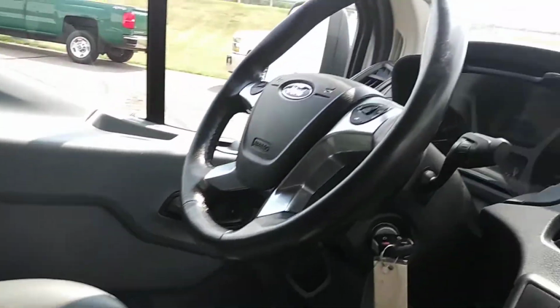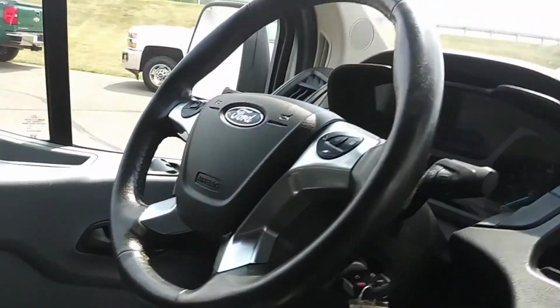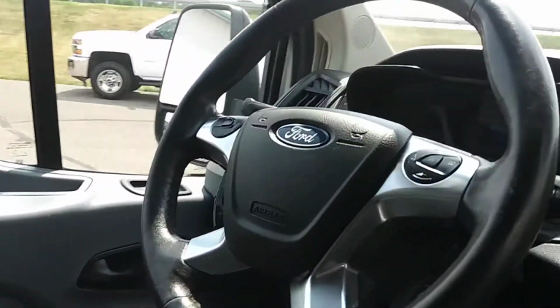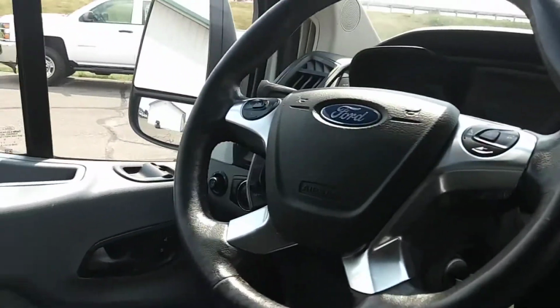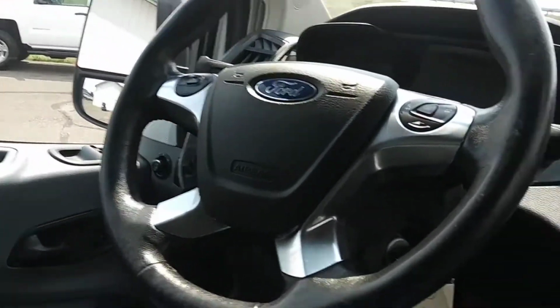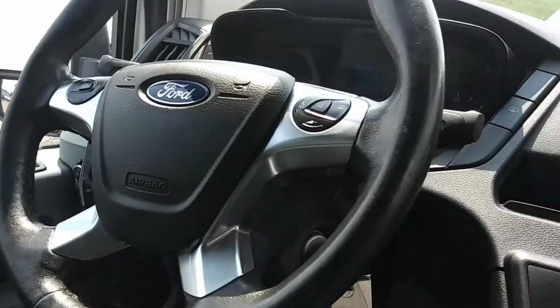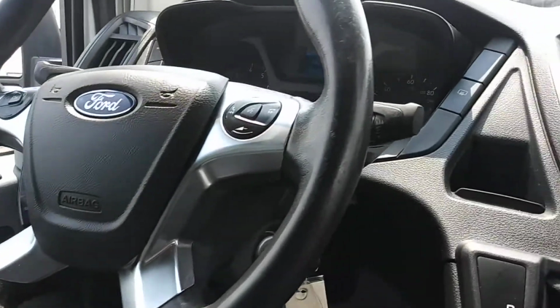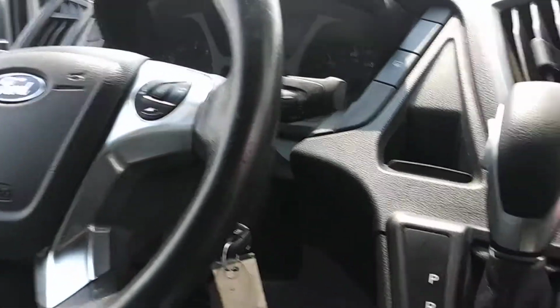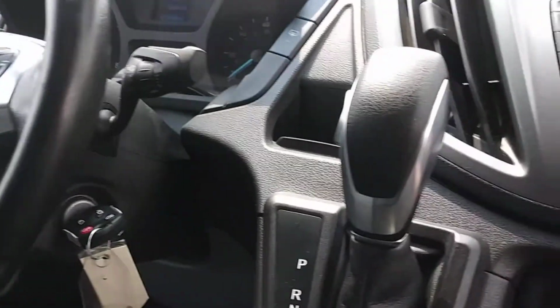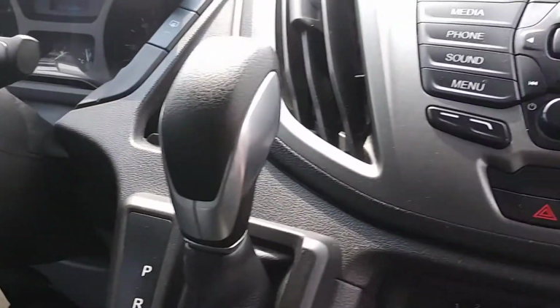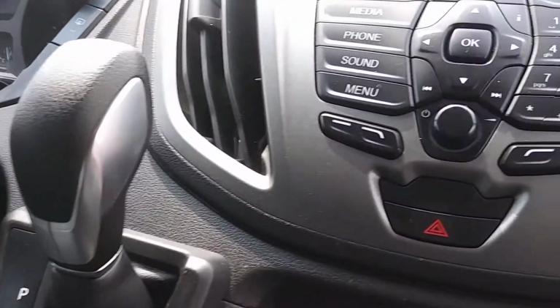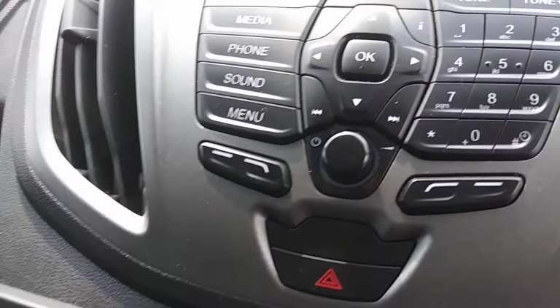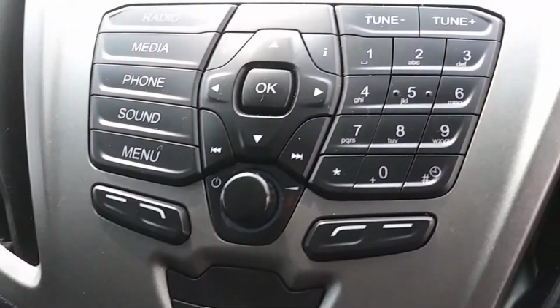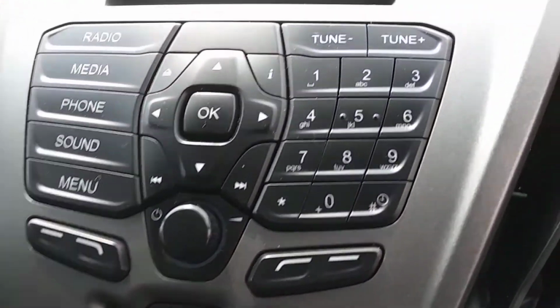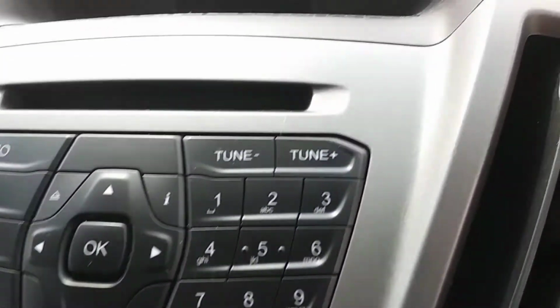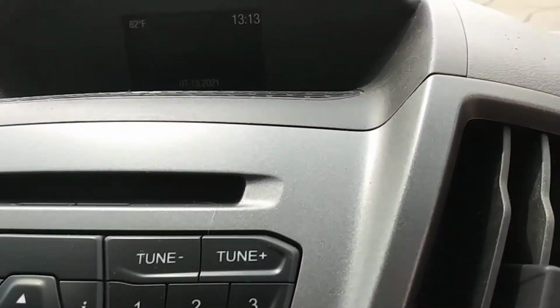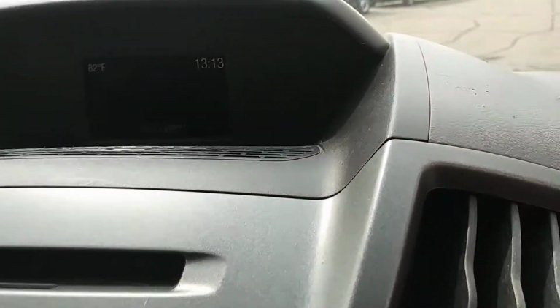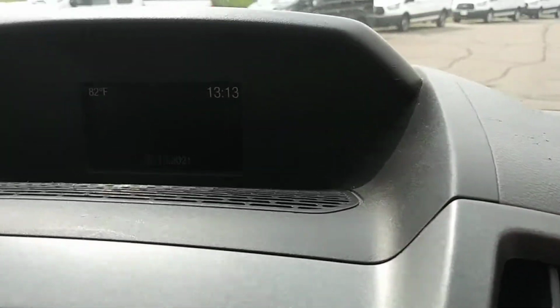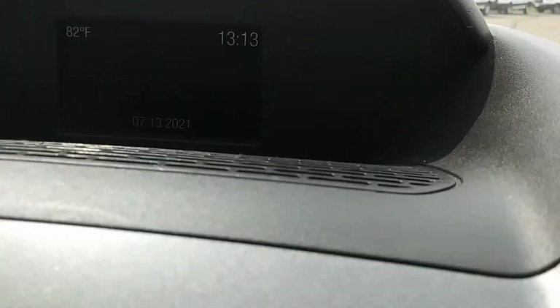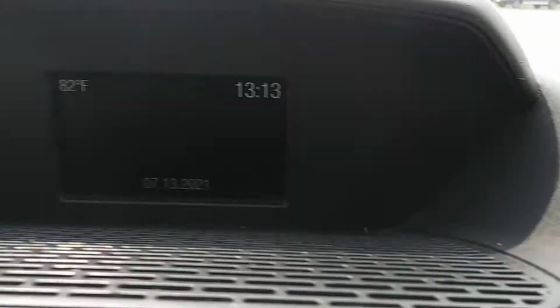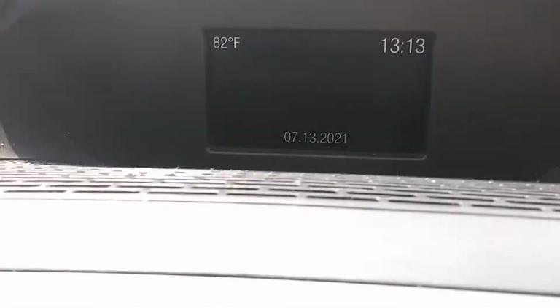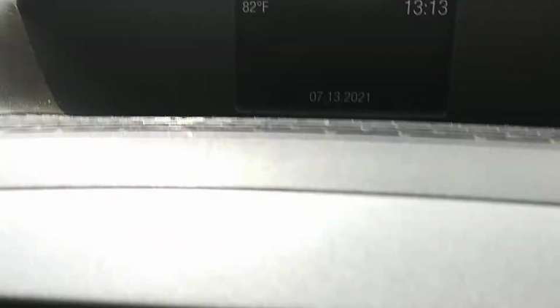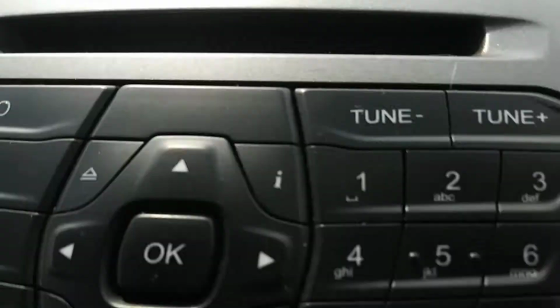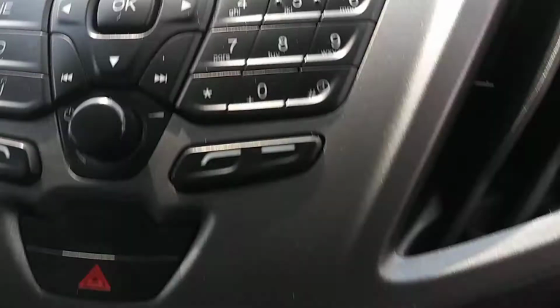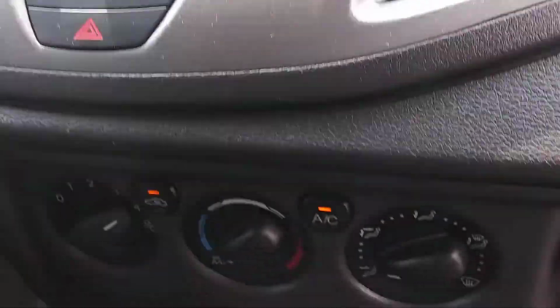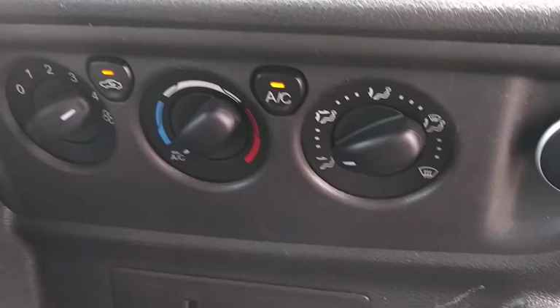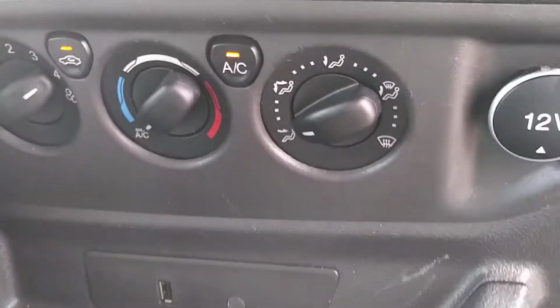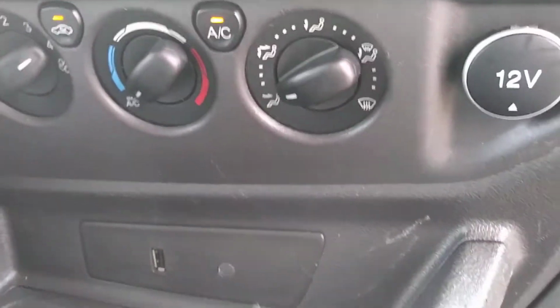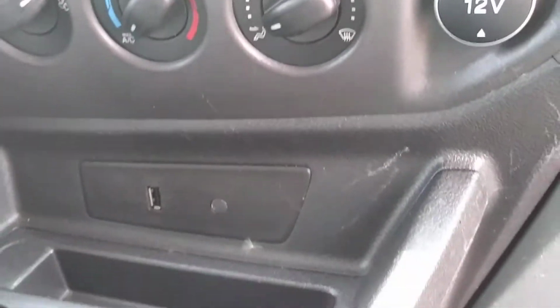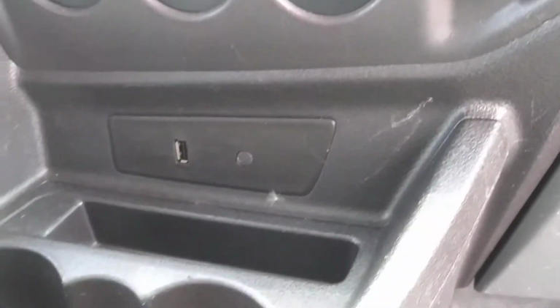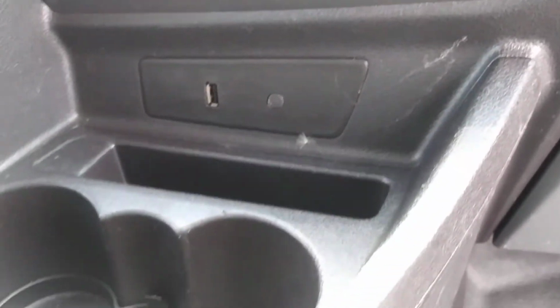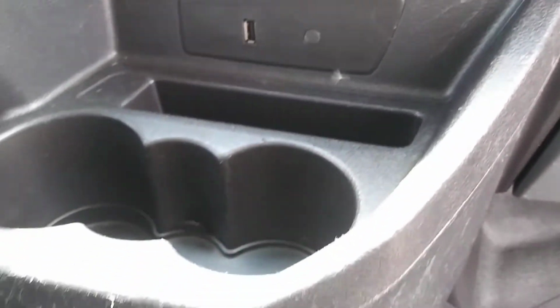There is your steering wheel with all your controls — cruise control, your radio. All your controls there and a couple of cup holders there.